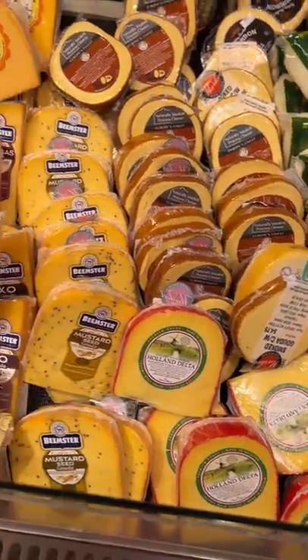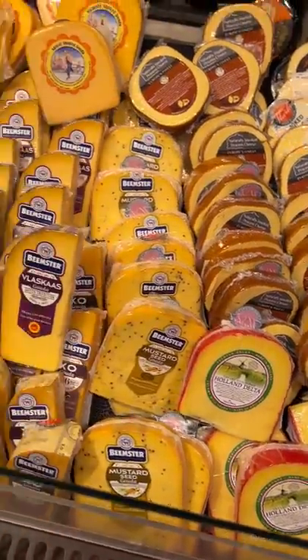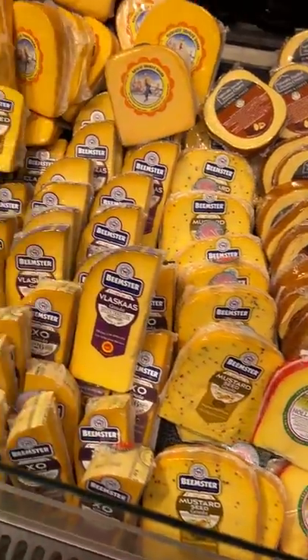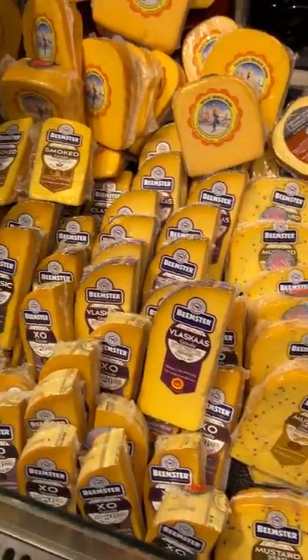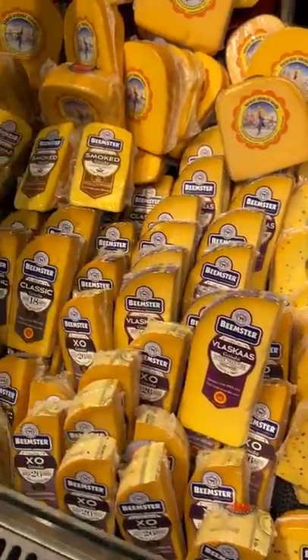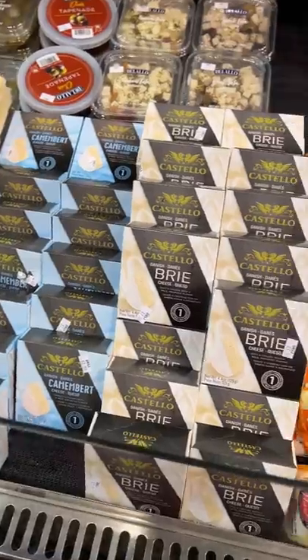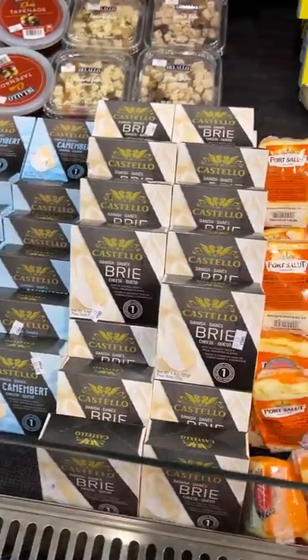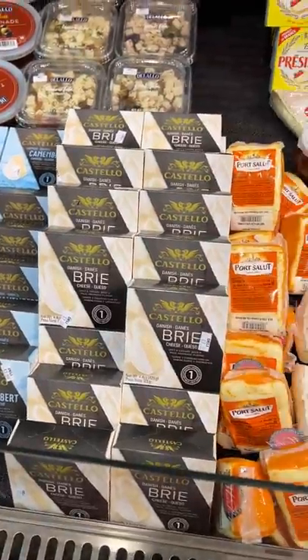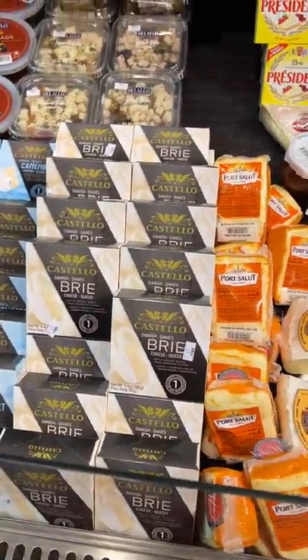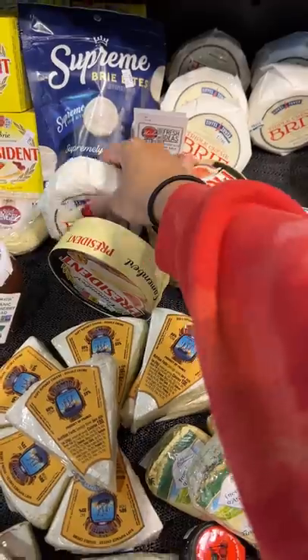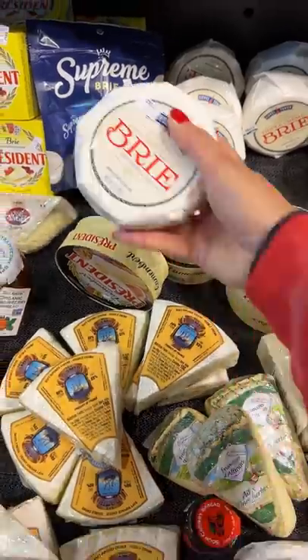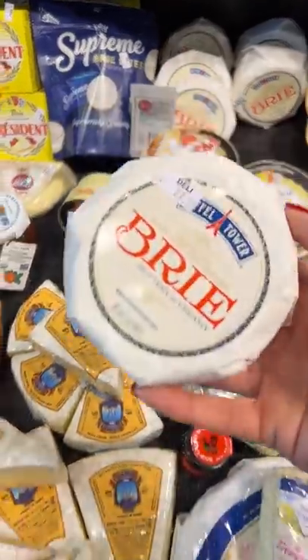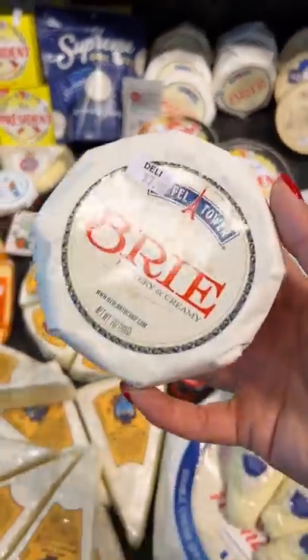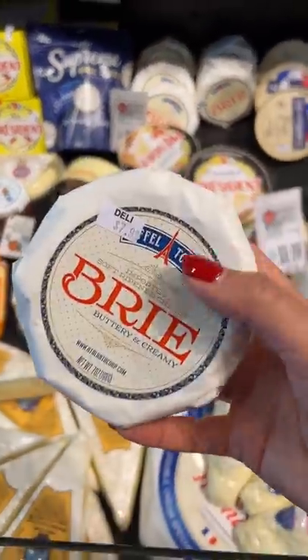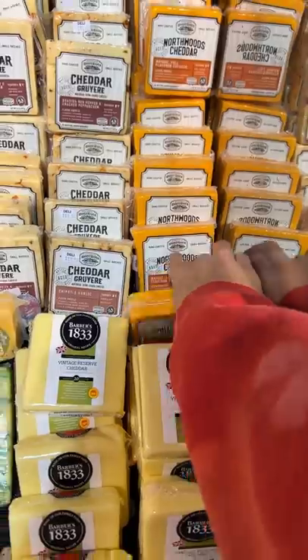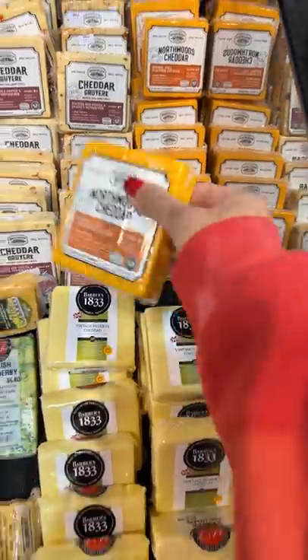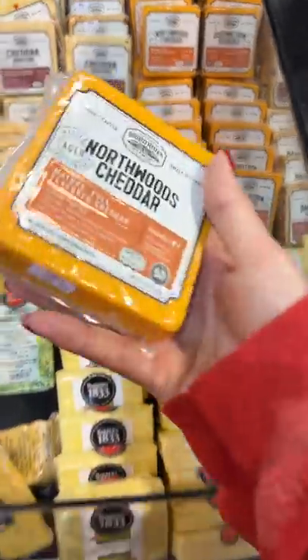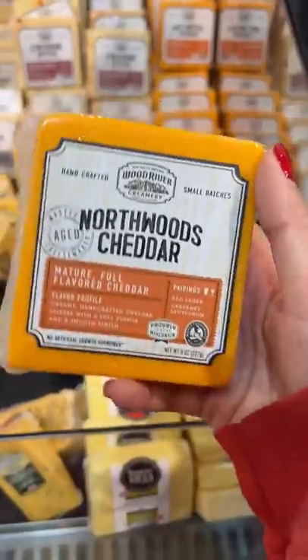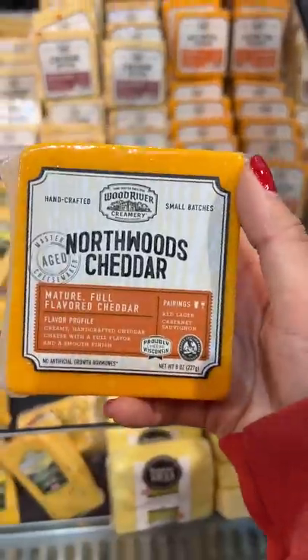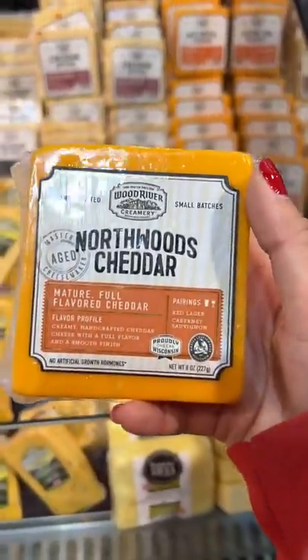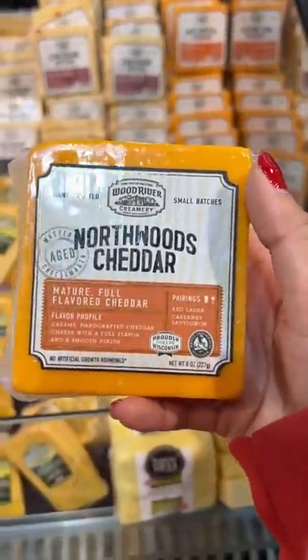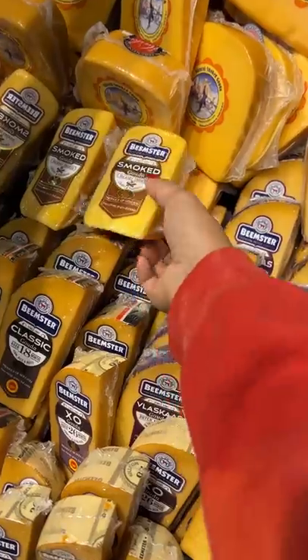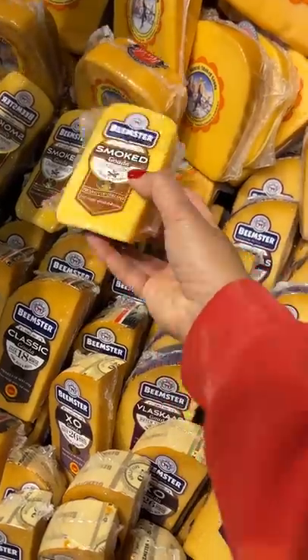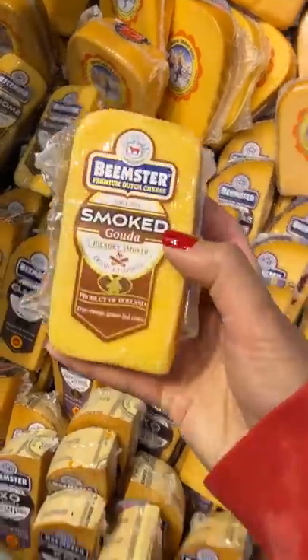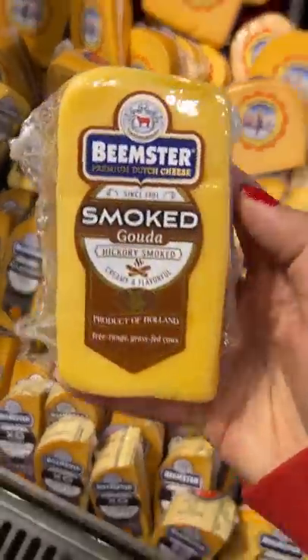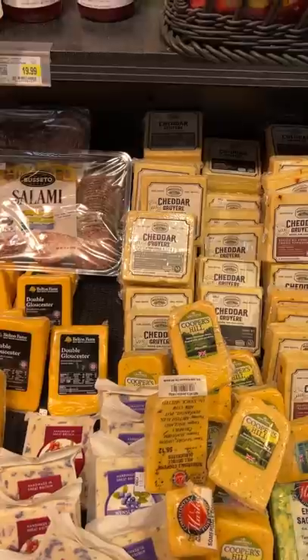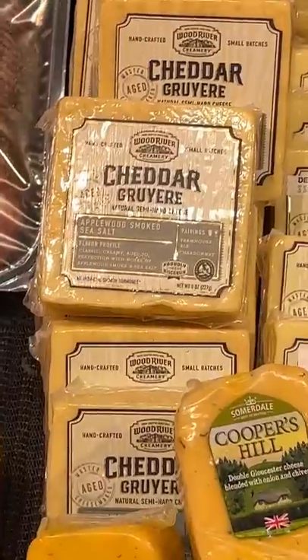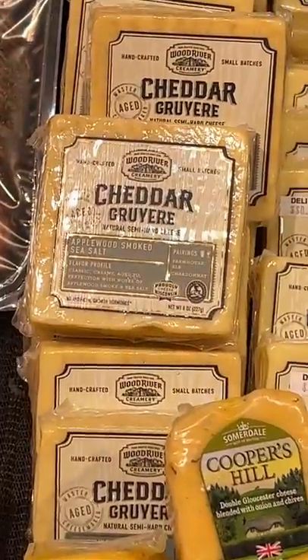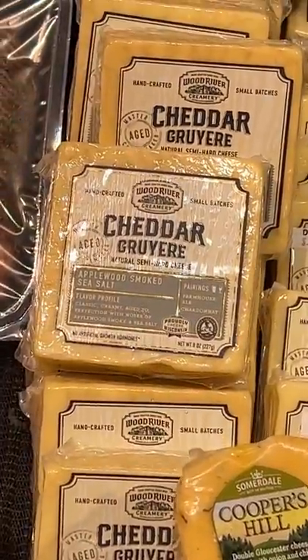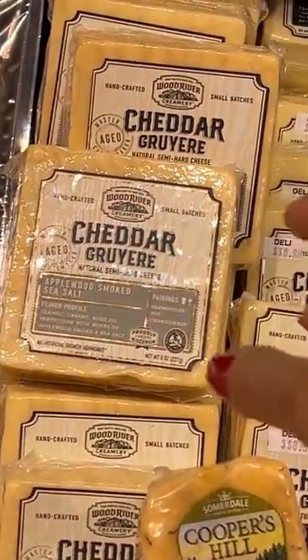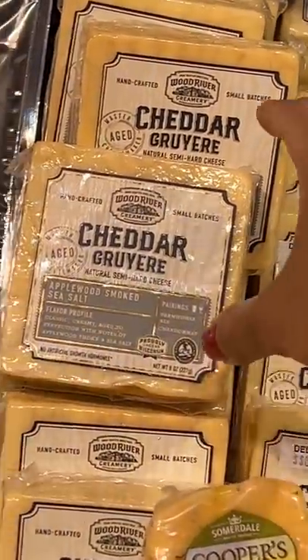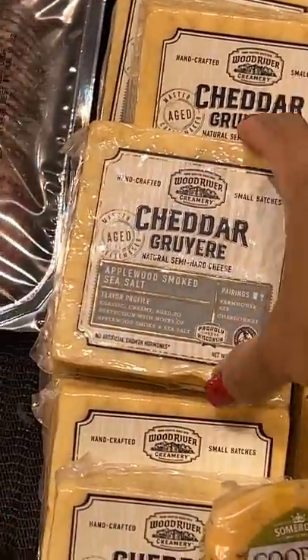It says to make a rounded out selection you need different cheeses. I'm getting brie for a soft cheese. Then for a semi-soft I got a cheddar and smoked gouda. I also saw this applewood smoked sea salt cheddar that looked interesting.